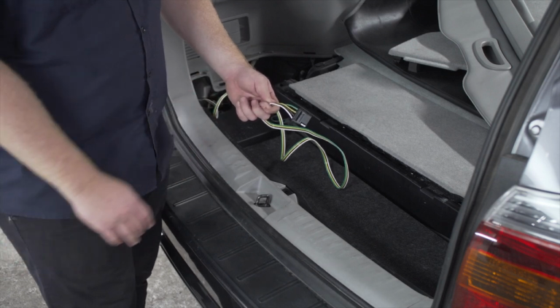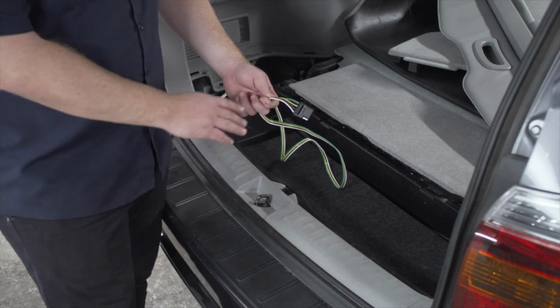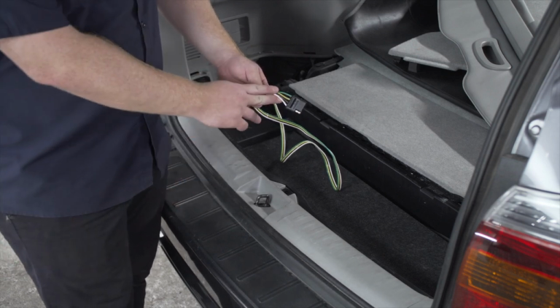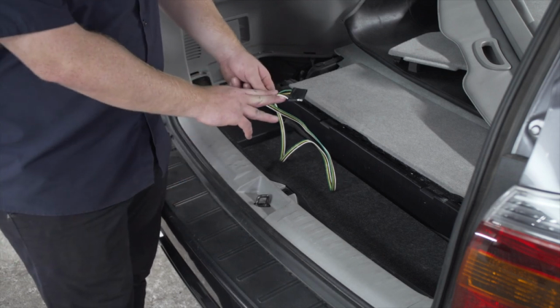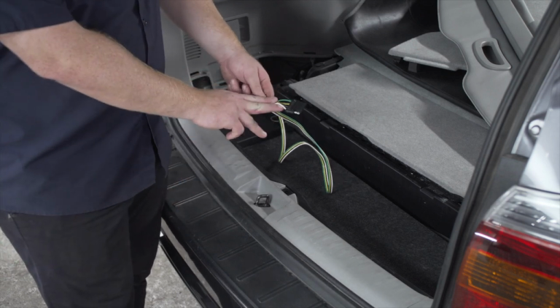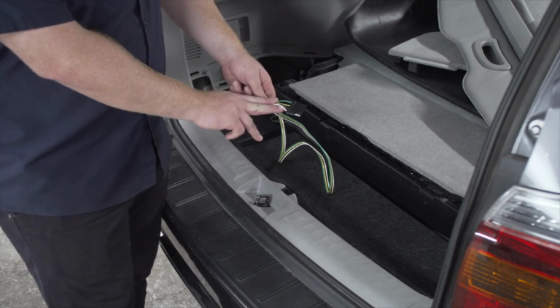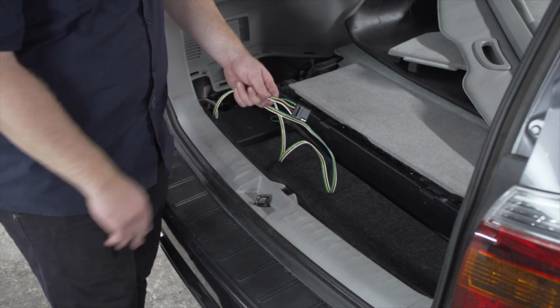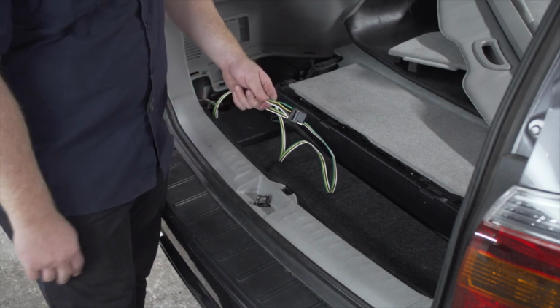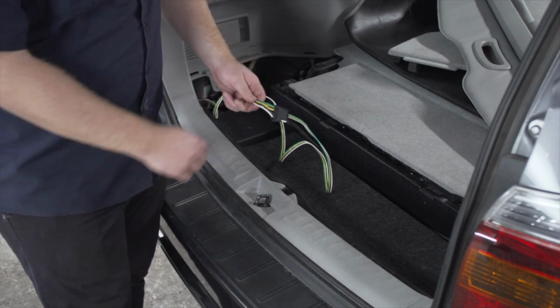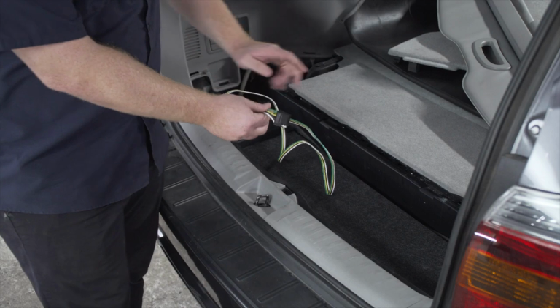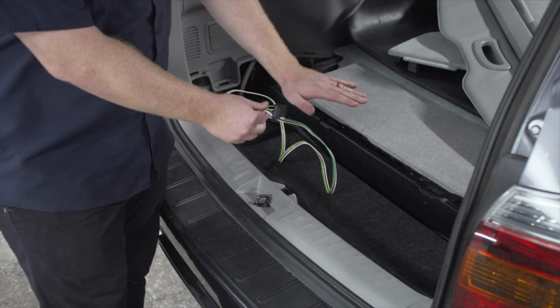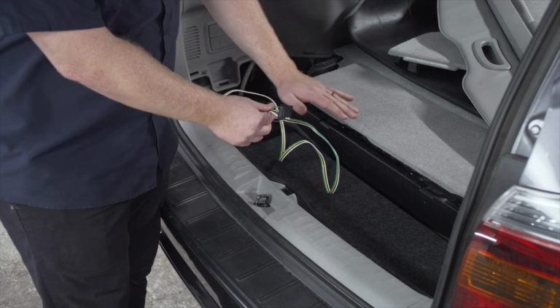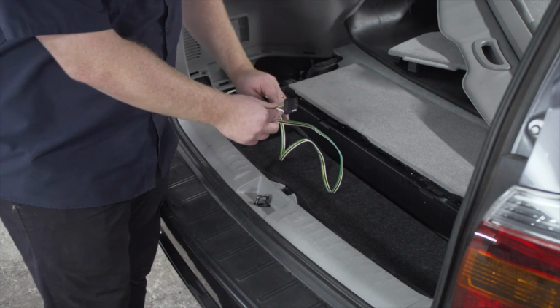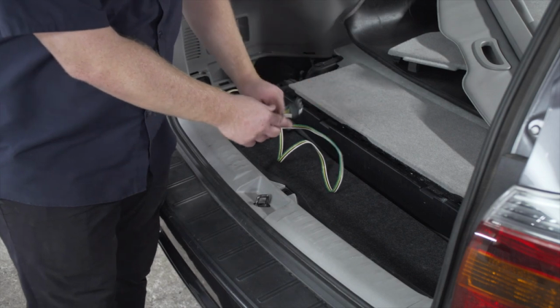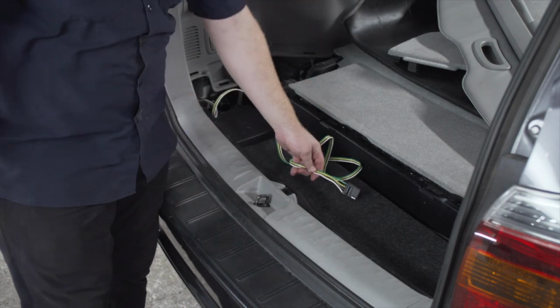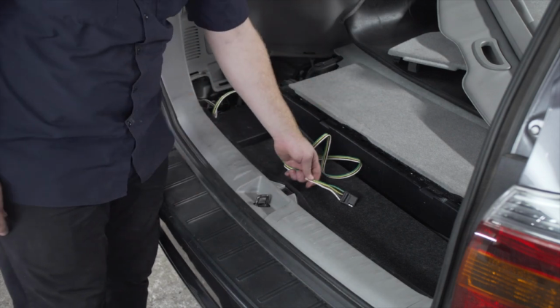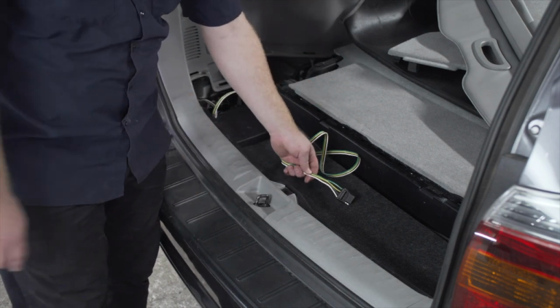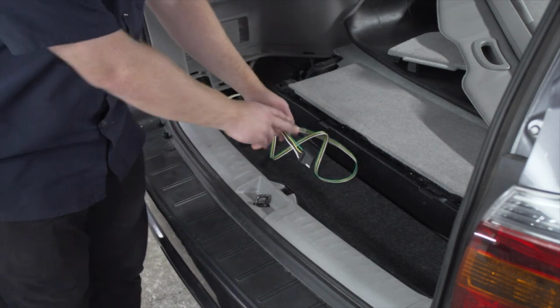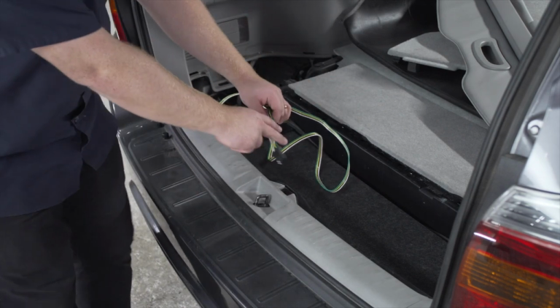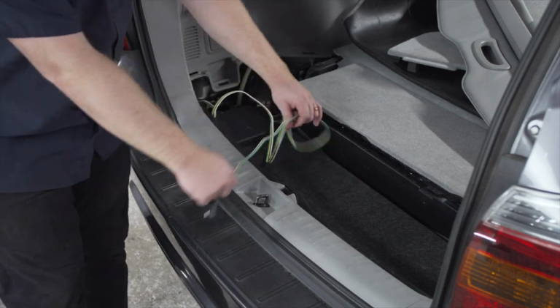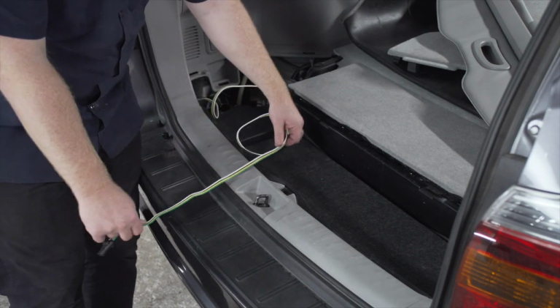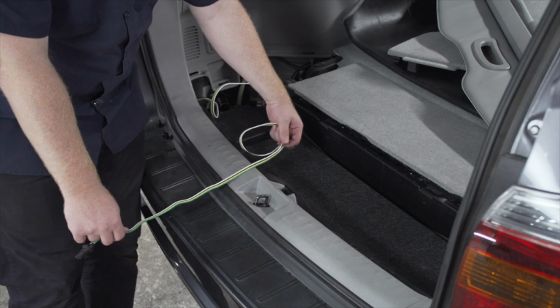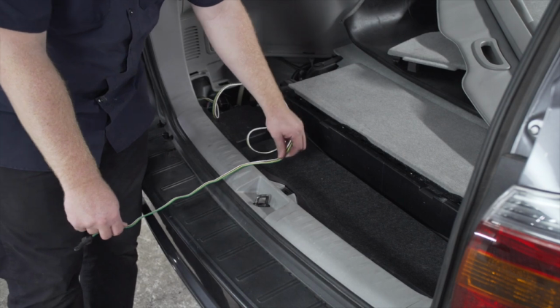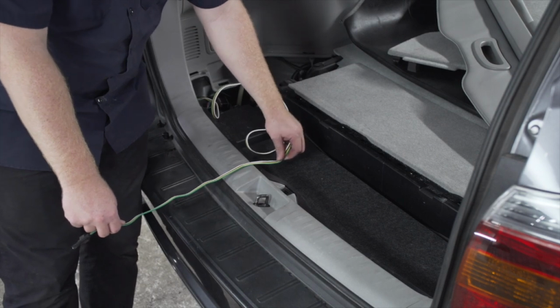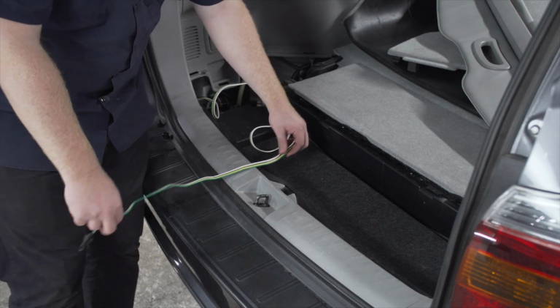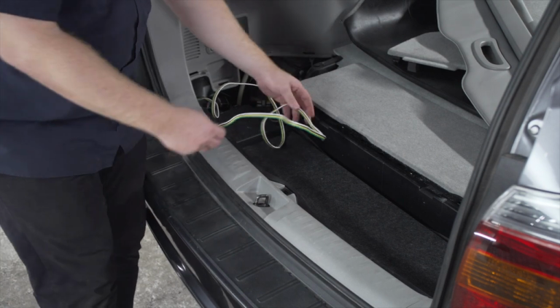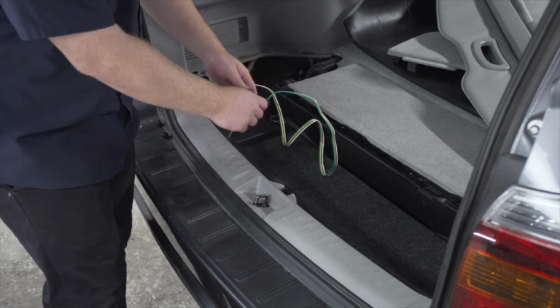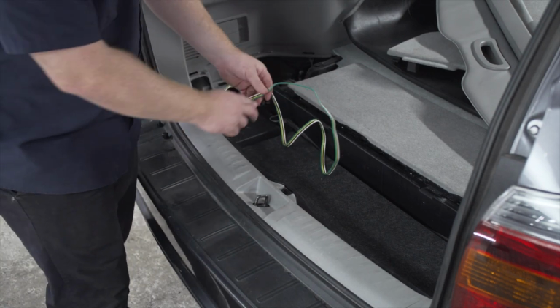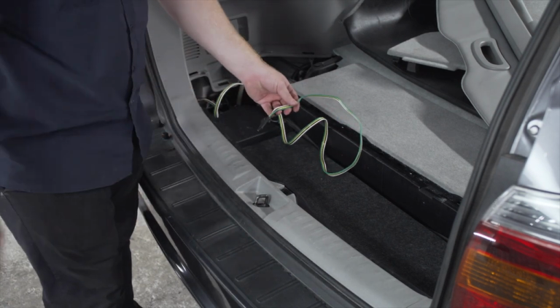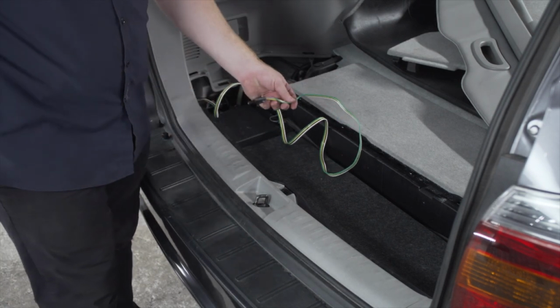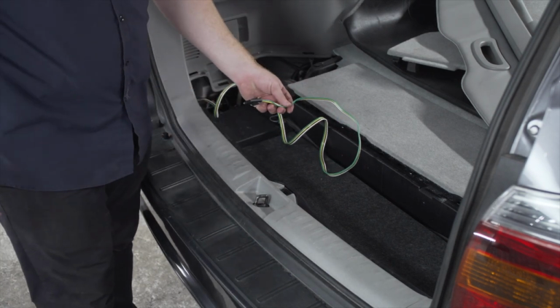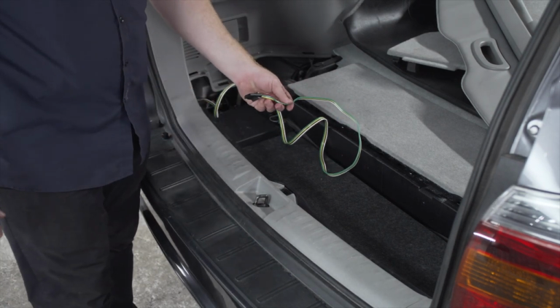Let's show you some options for storing your four-flat harness. You can leave it here in your storage area — just leave it in one of these trays and pull it up through the weather seal when you need to use it. Or you can bring it underneath your vehicle and mount it next to your hitch receiver.